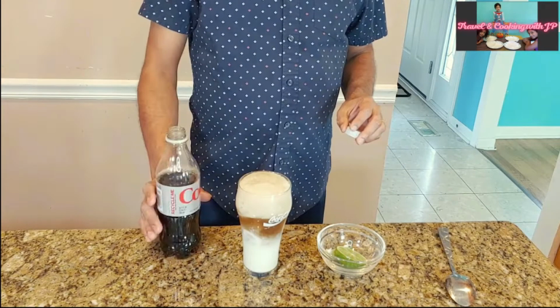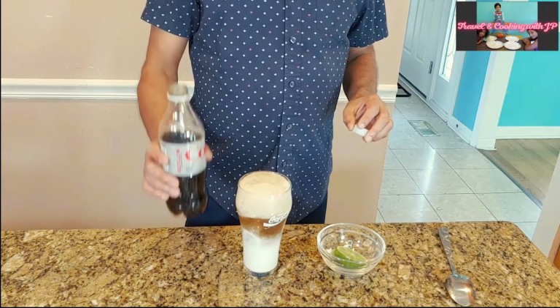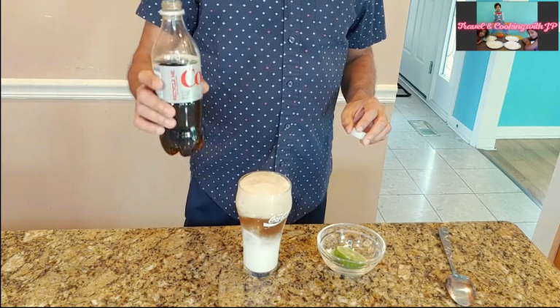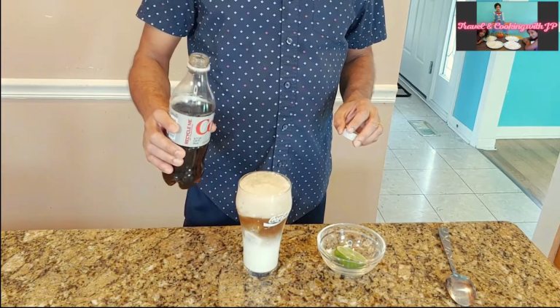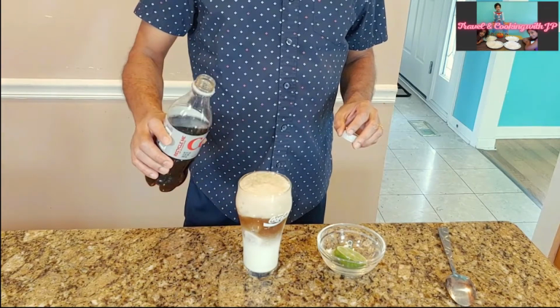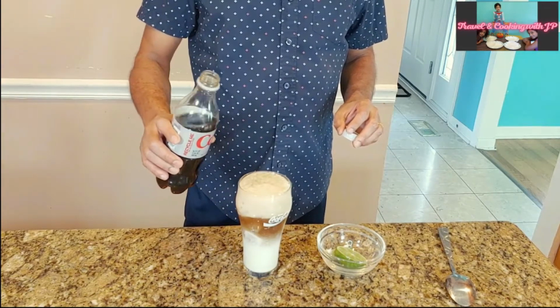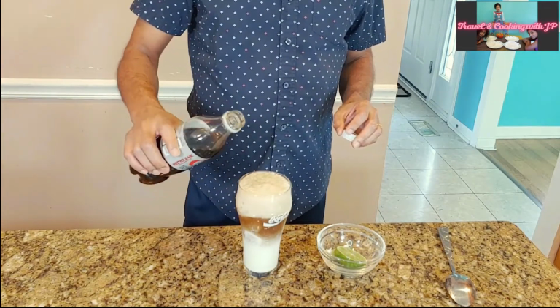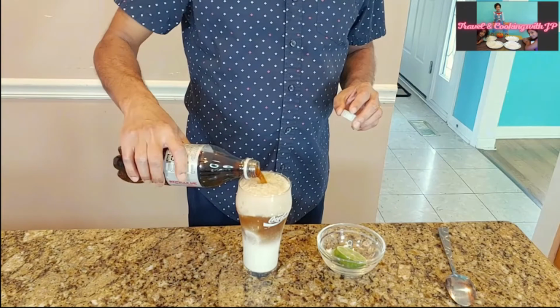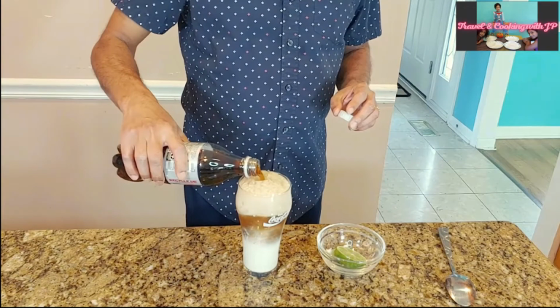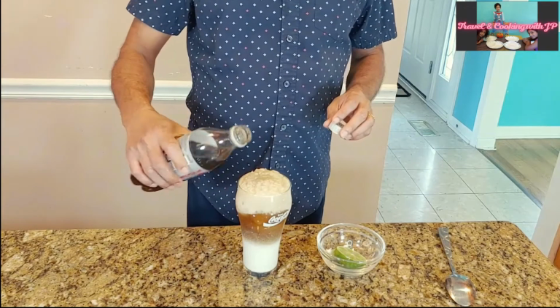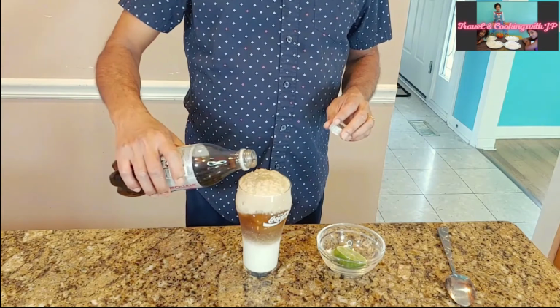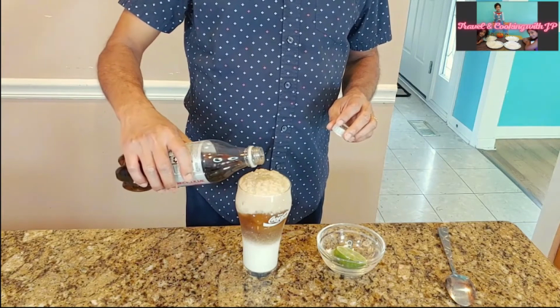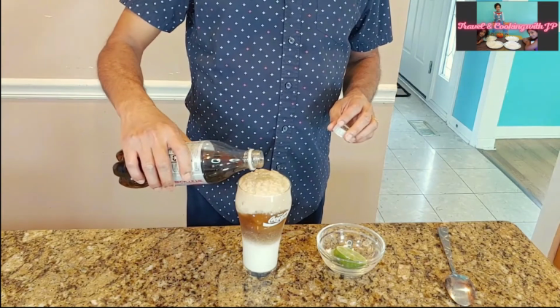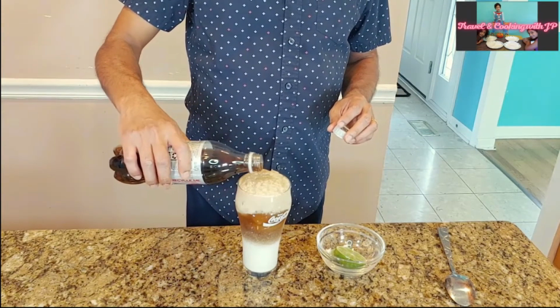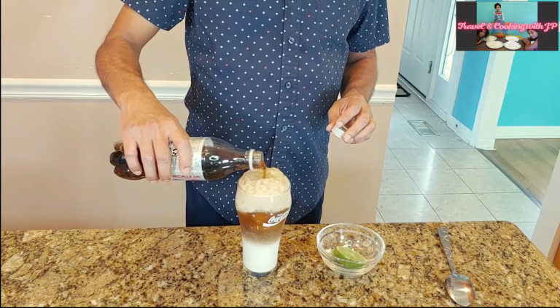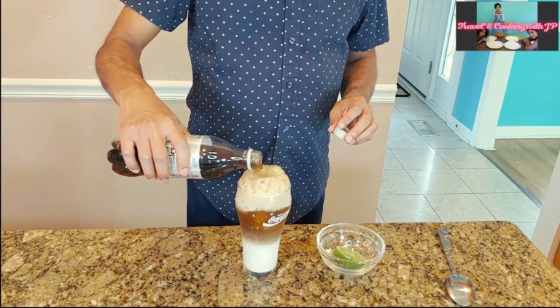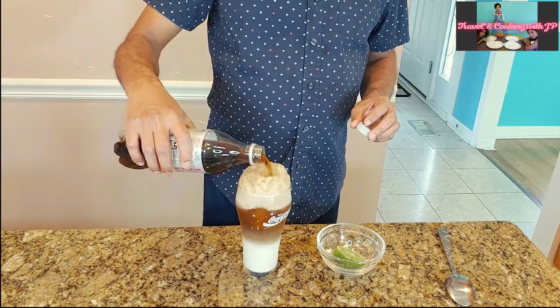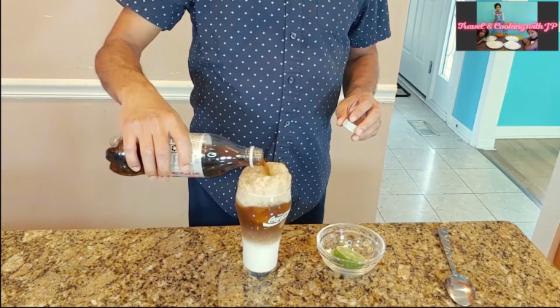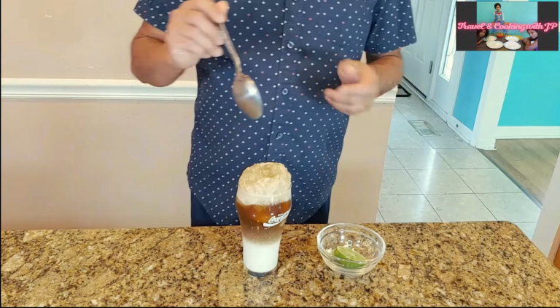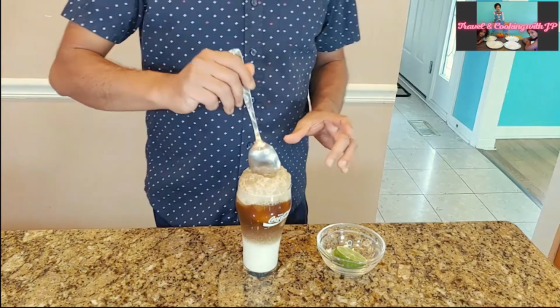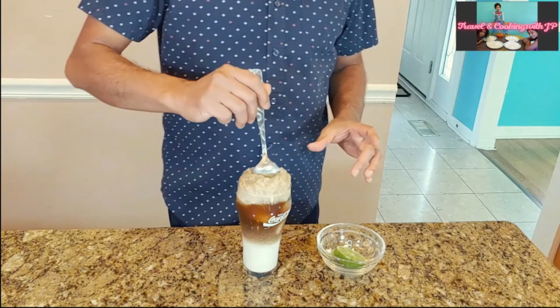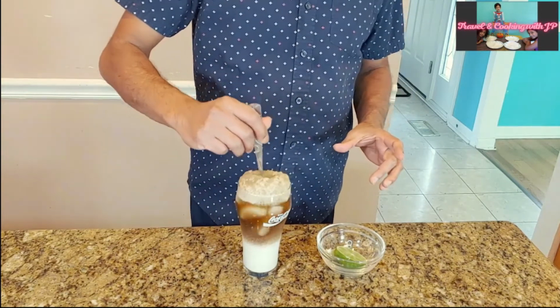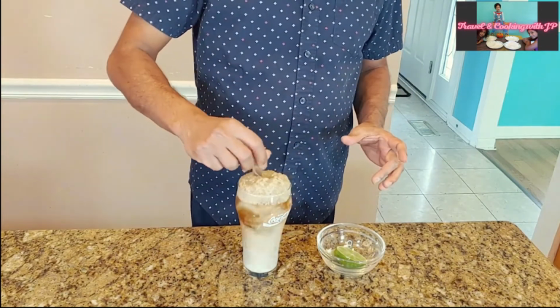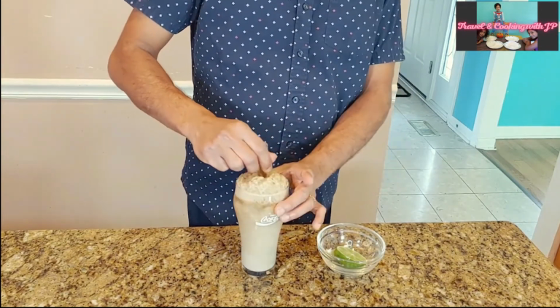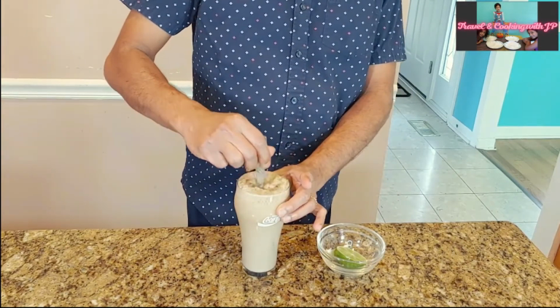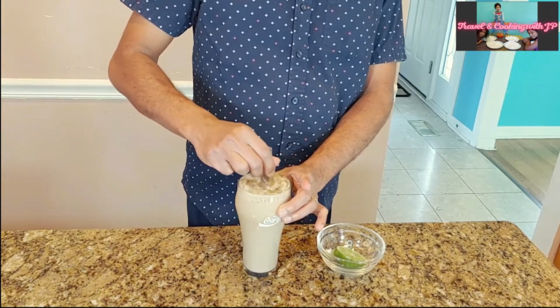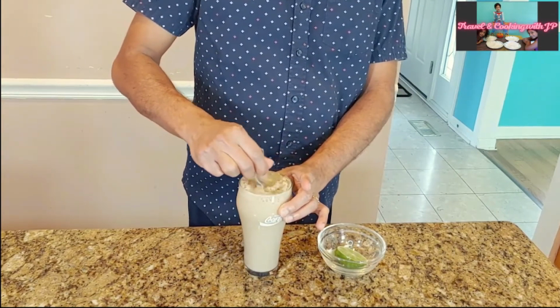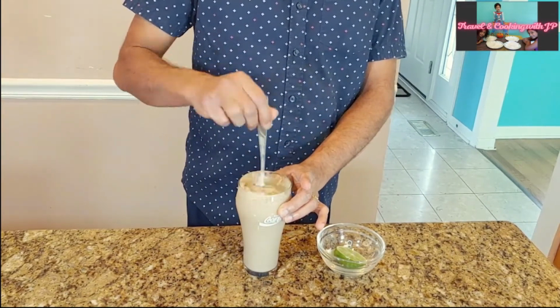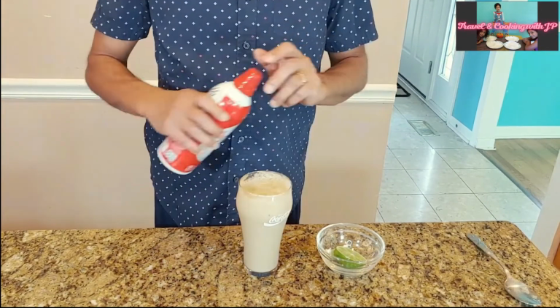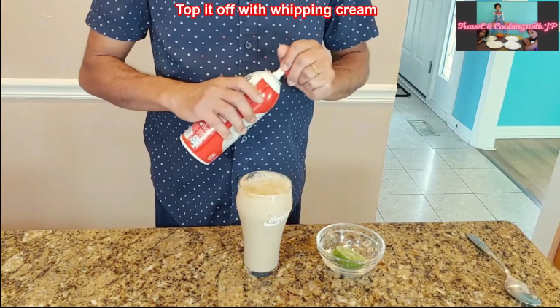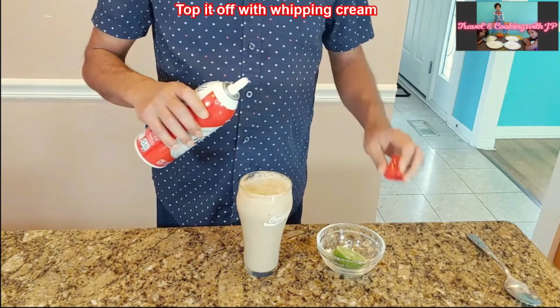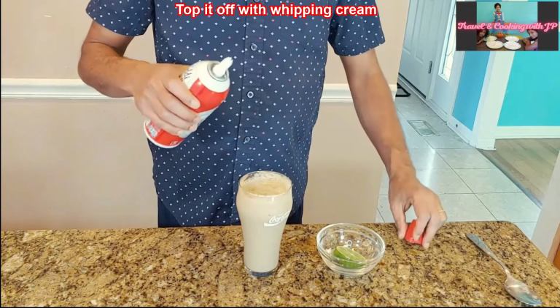This is a 16-ounce bottle, so I'm adding half of it carefully so I don't spill it out. Now top it off with some whipping cream.